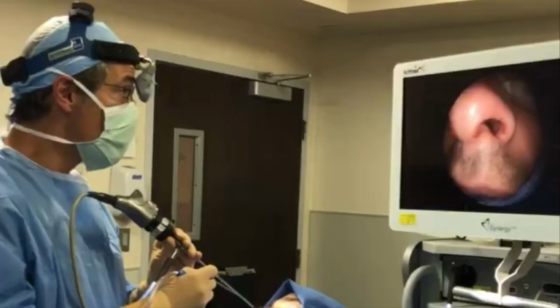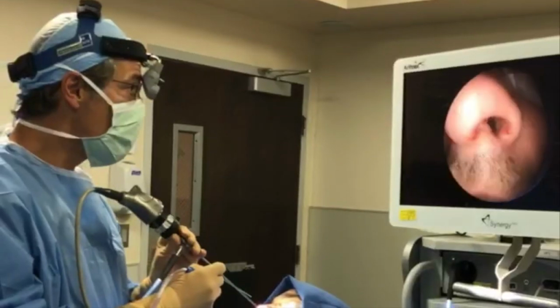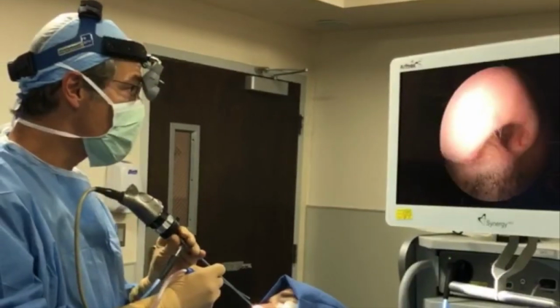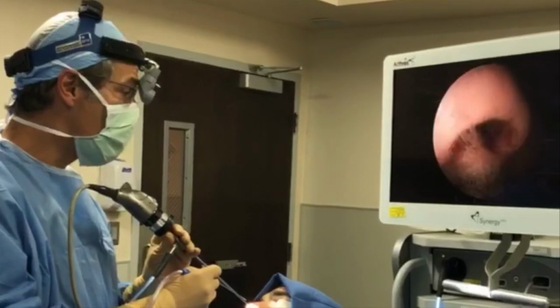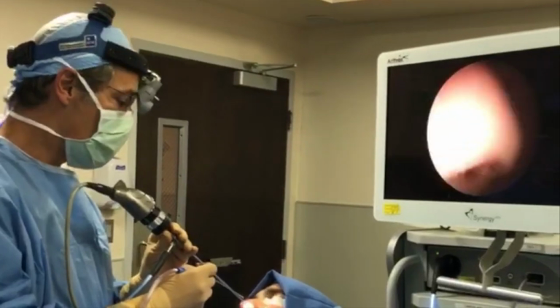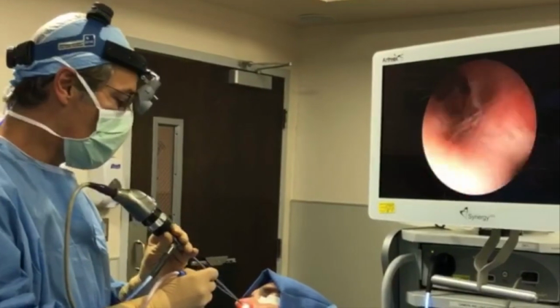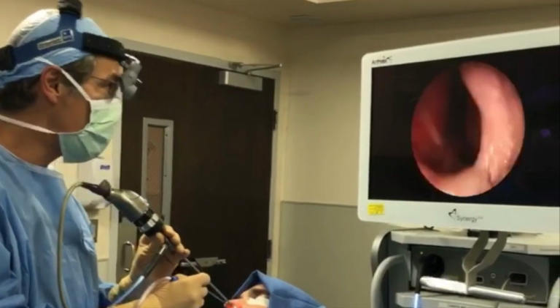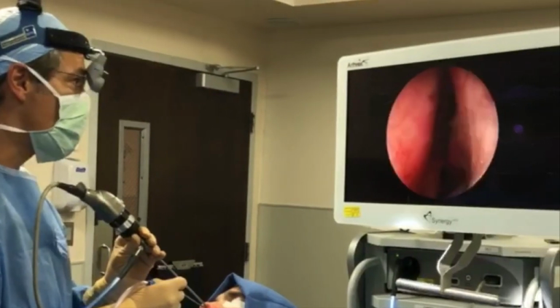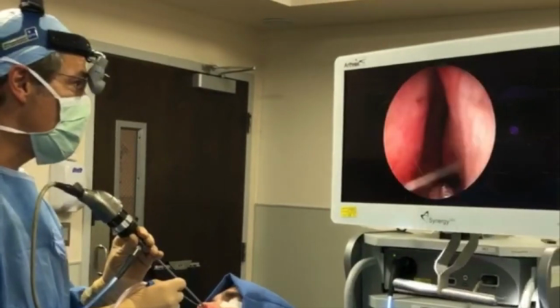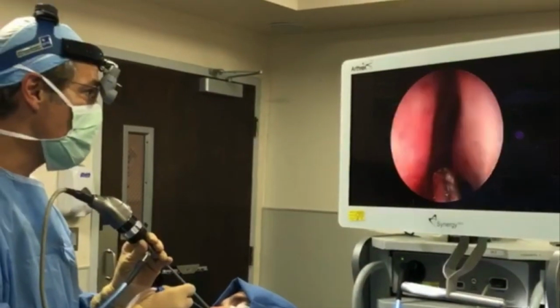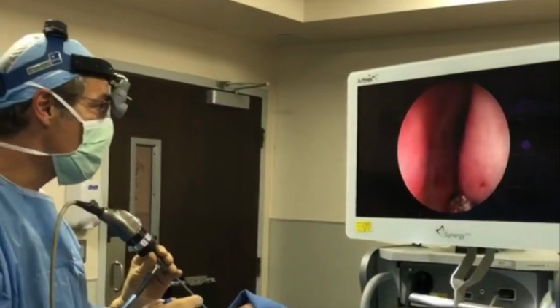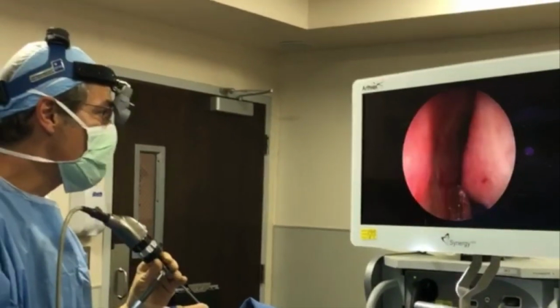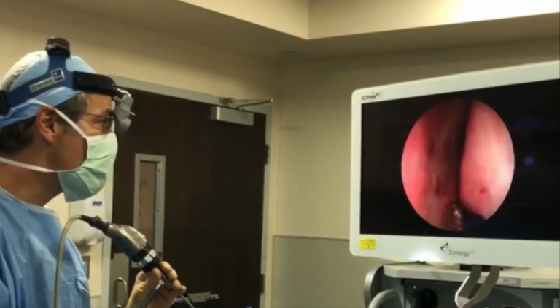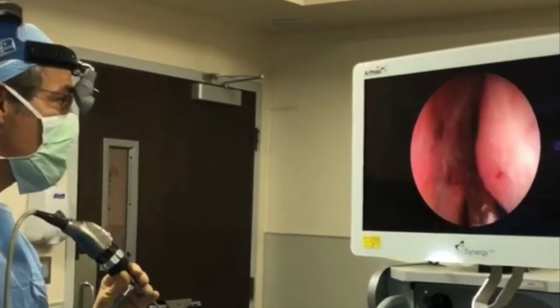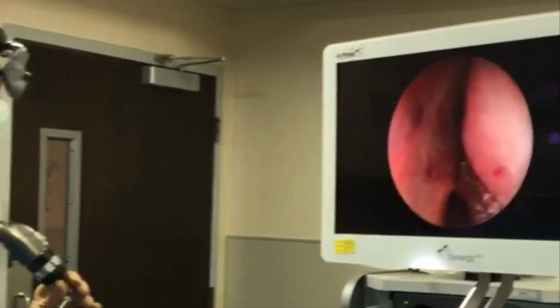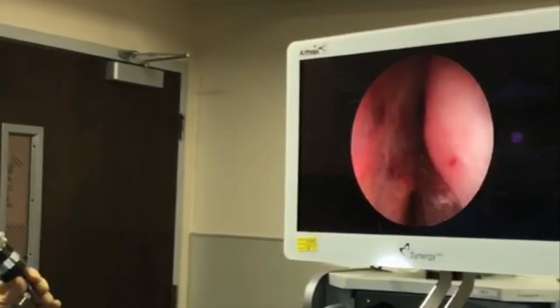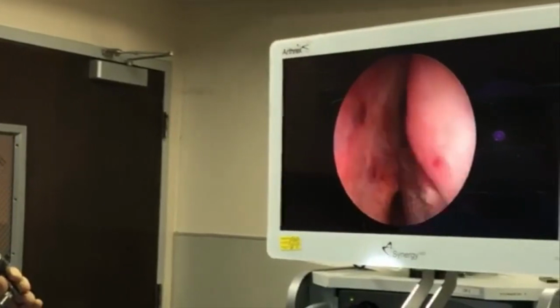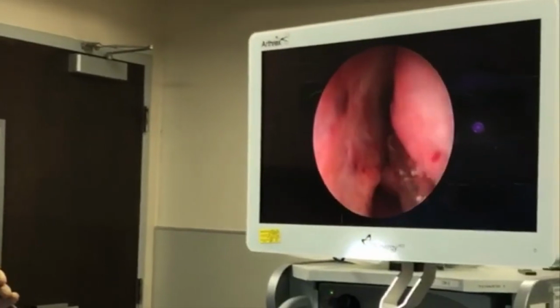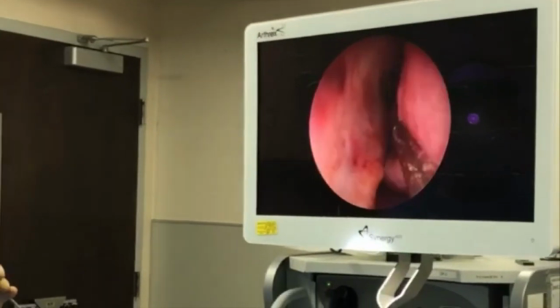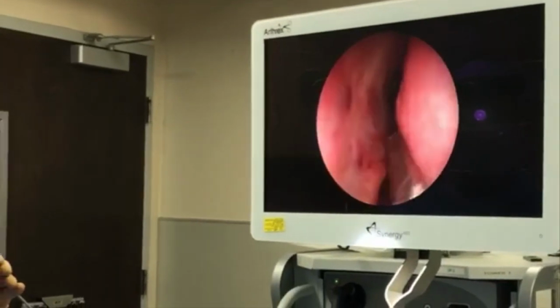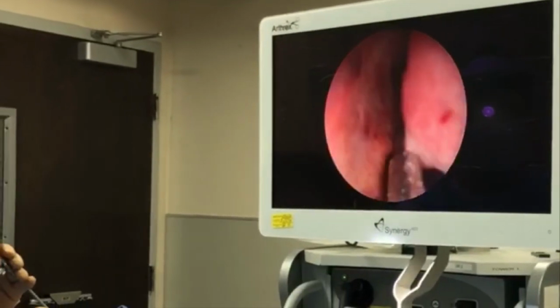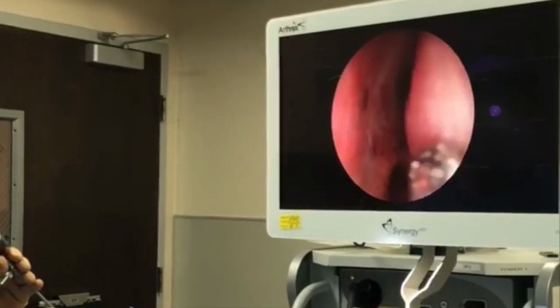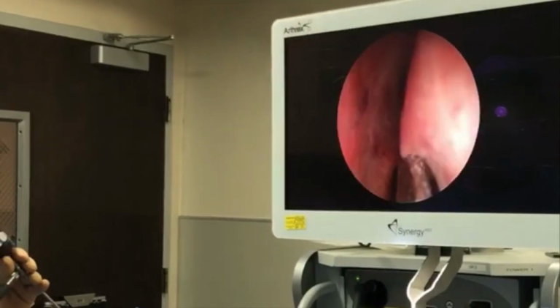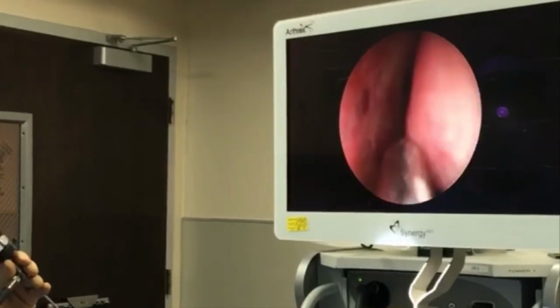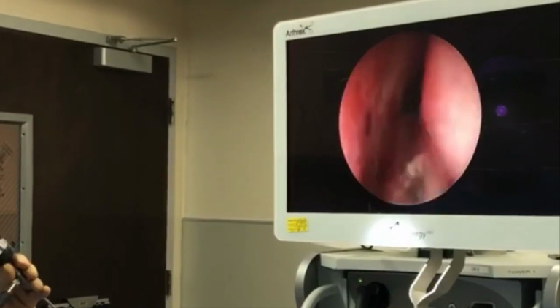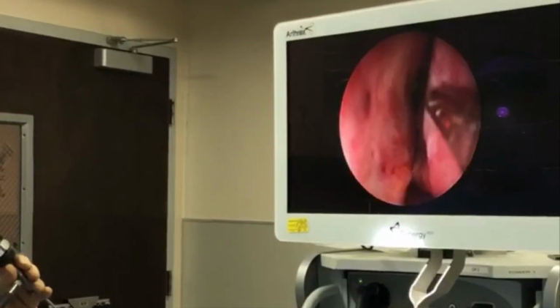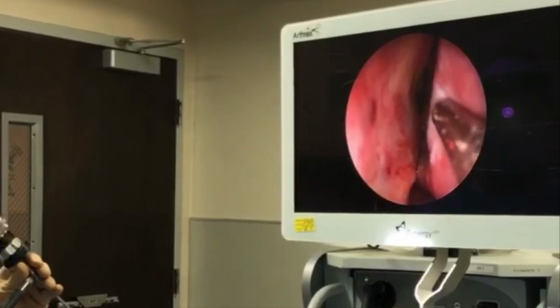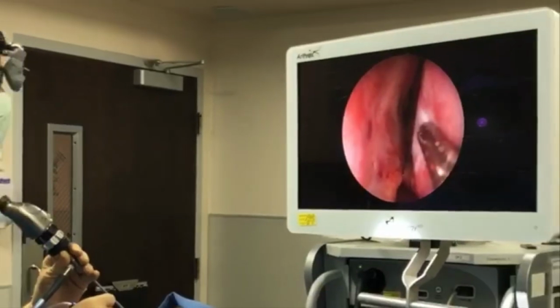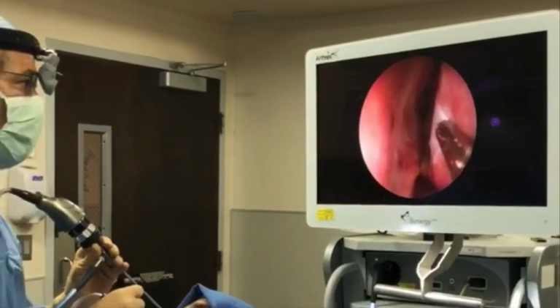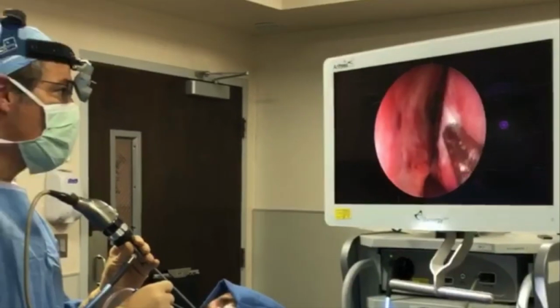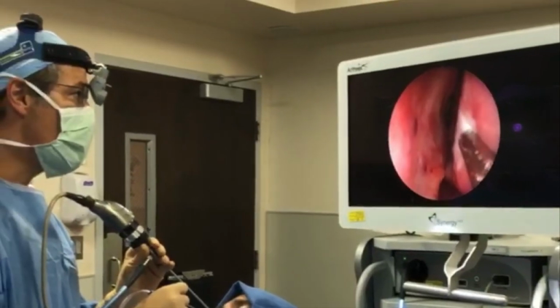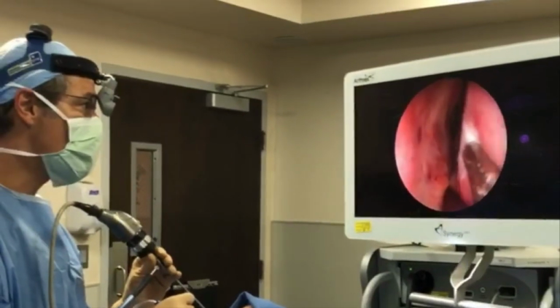Looking at the left side first — going into the left nostril, you can see the nasal septum has a large deviation that's touching the side wall. The turbinate here is very much enlarged, and the large deviation on this side is blocking the entire airway.